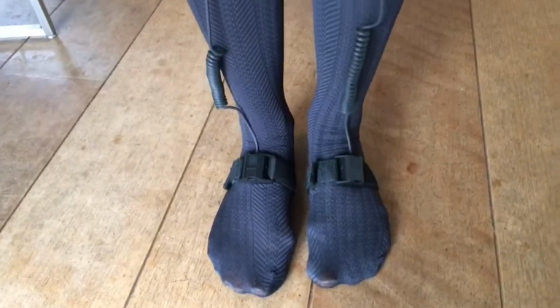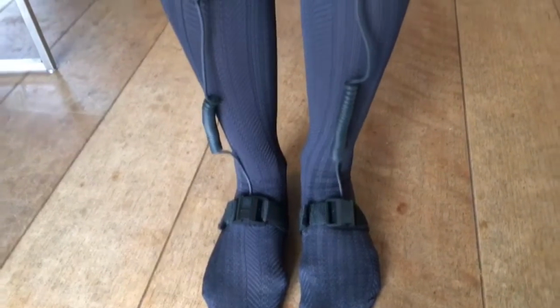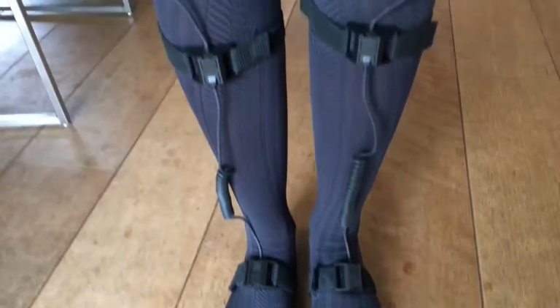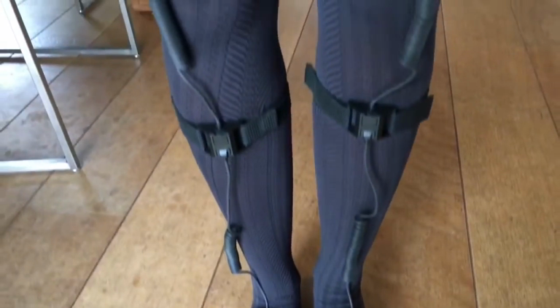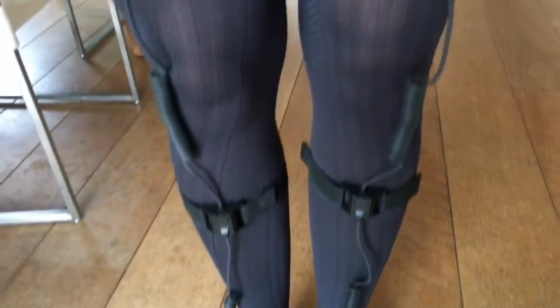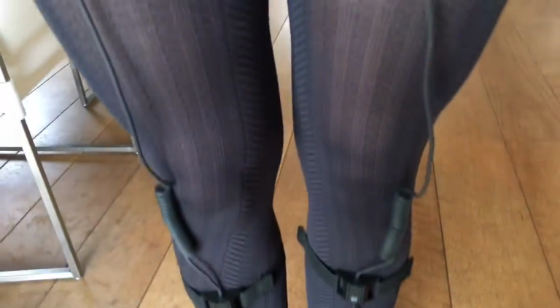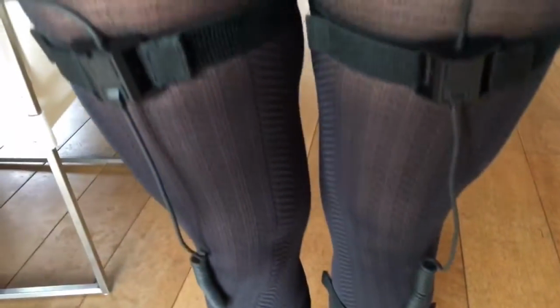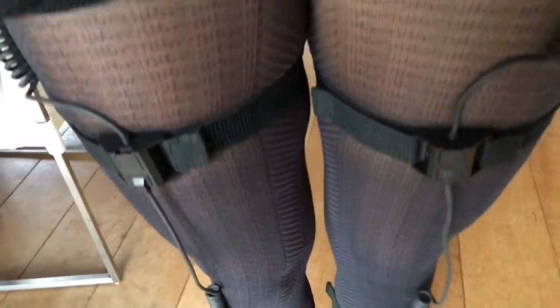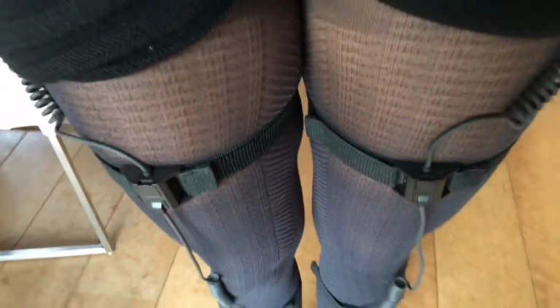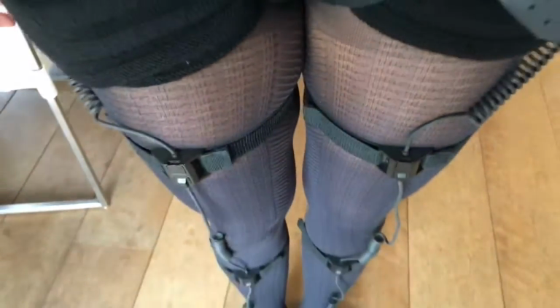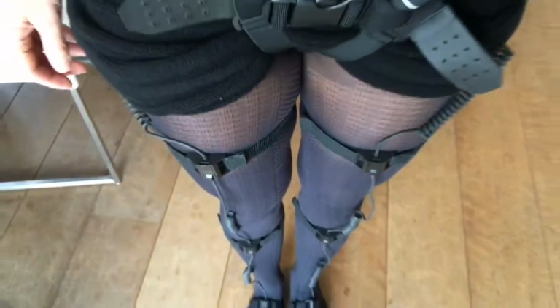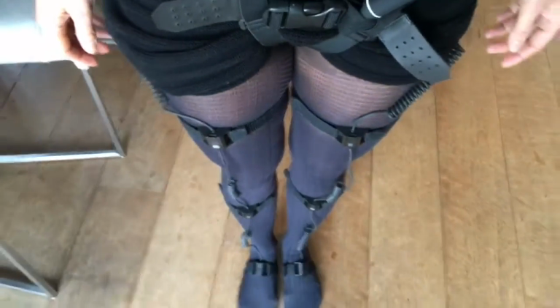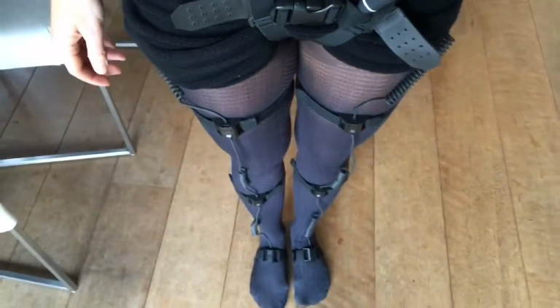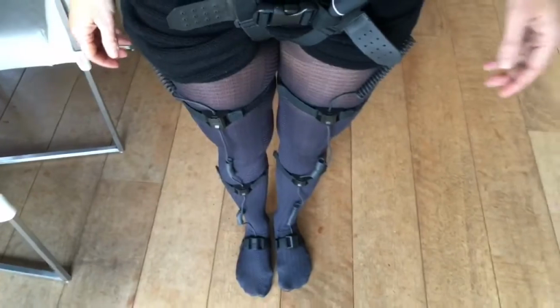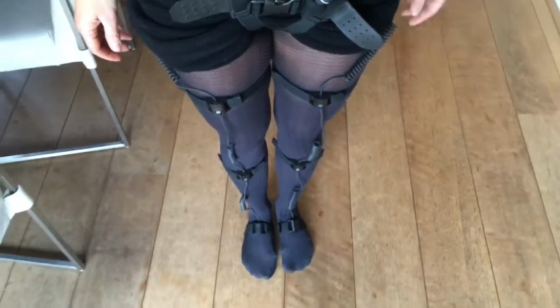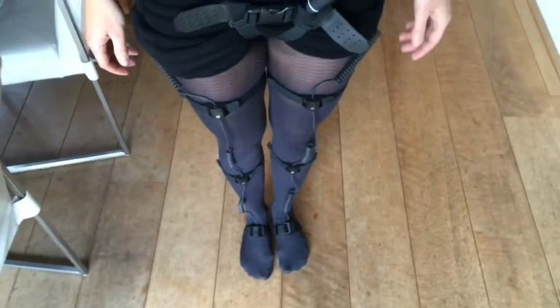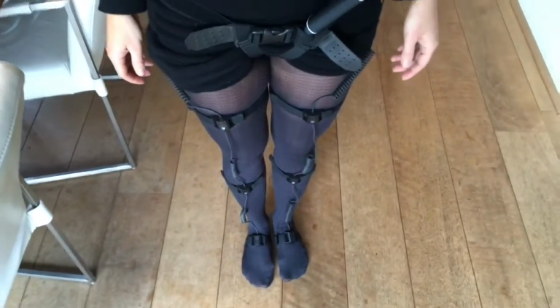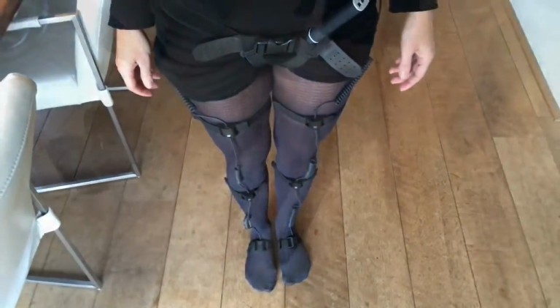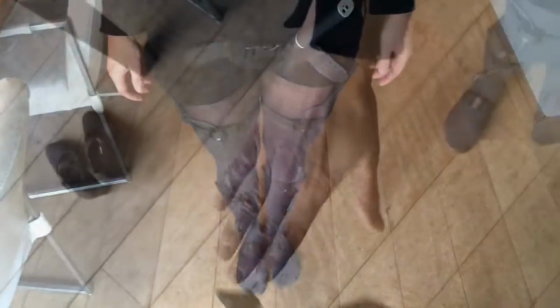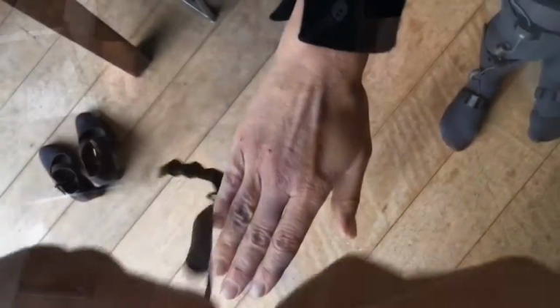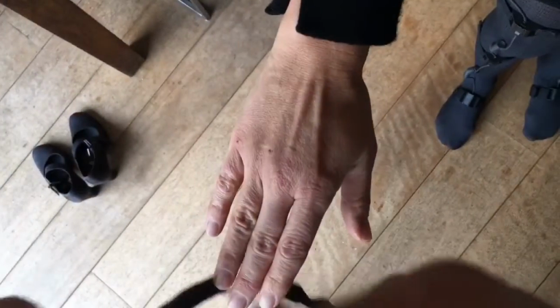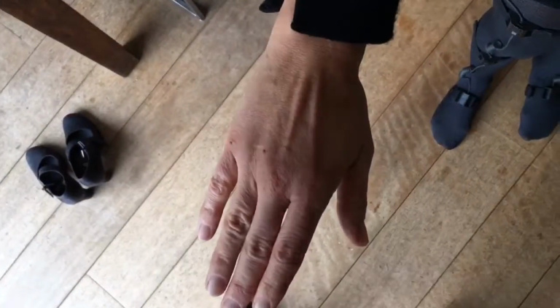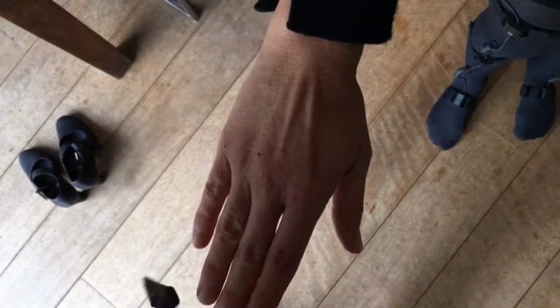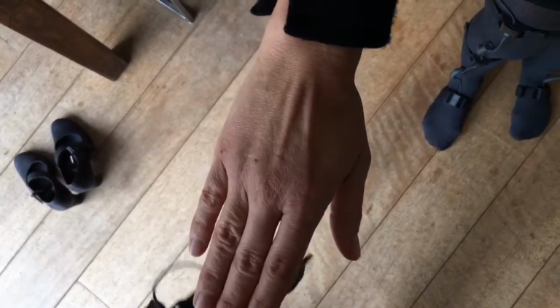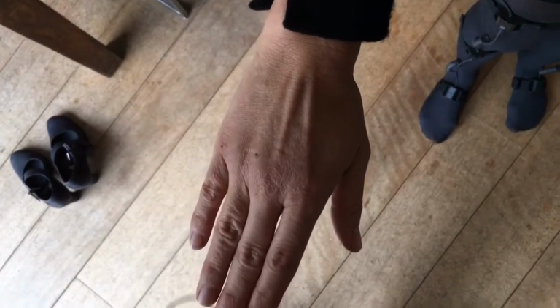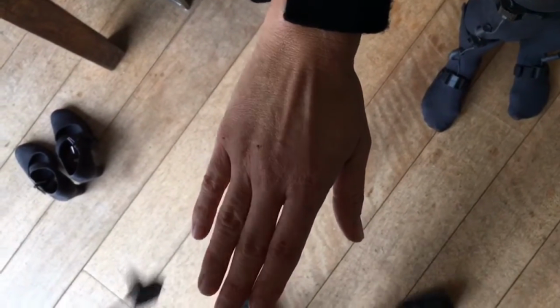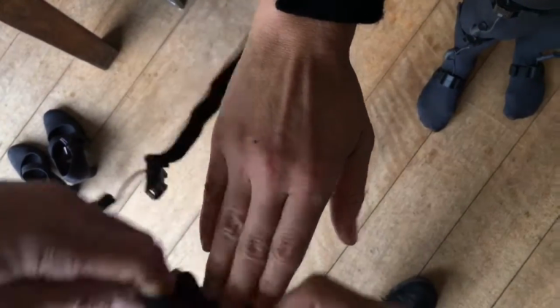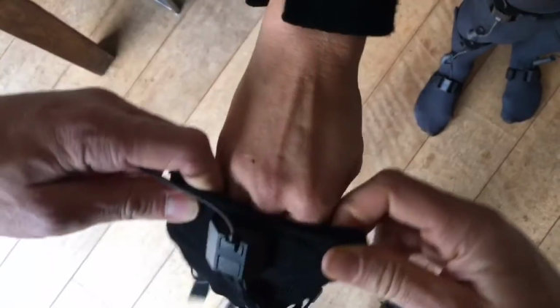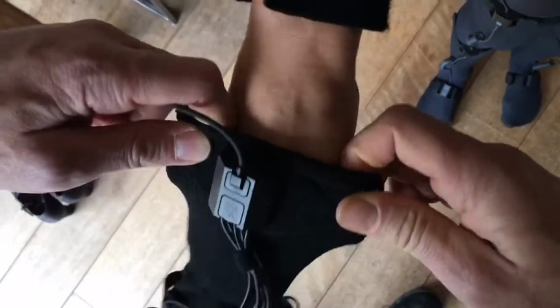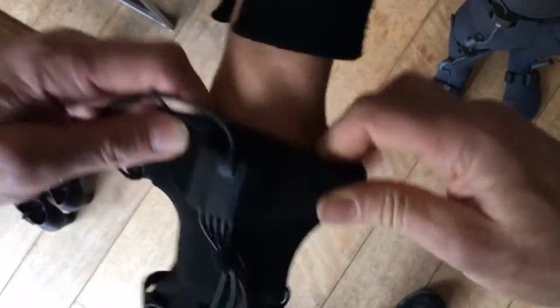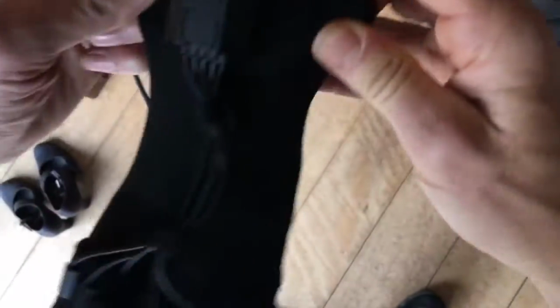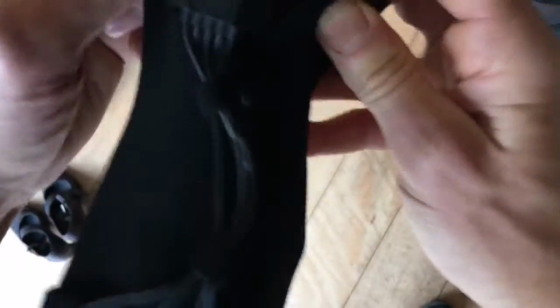This is how it looks when the sensors are placed on the legs and the body. Next you need to put on the gloves.